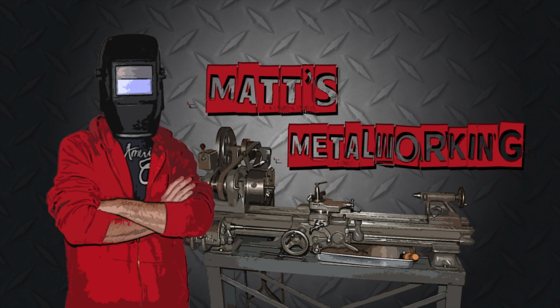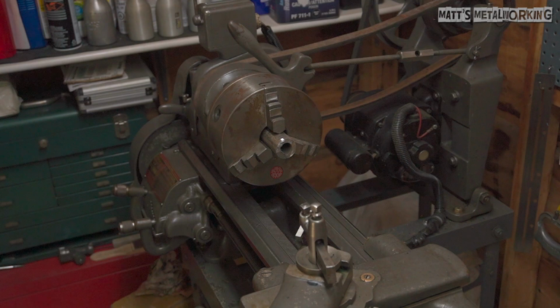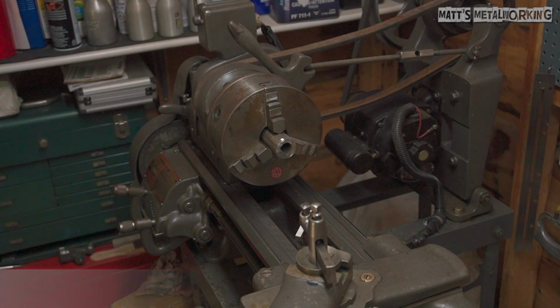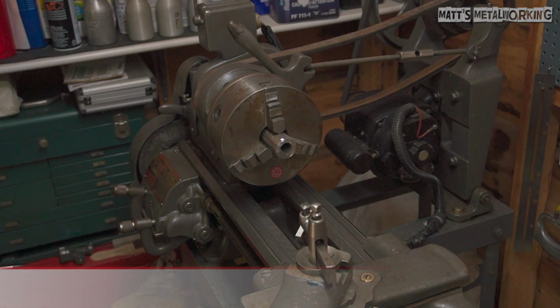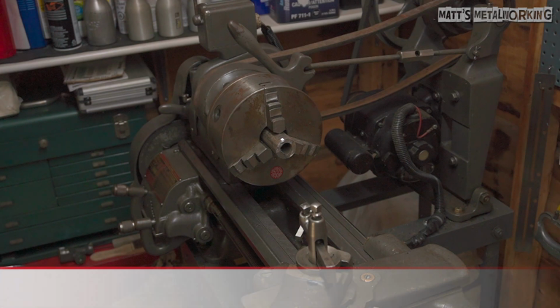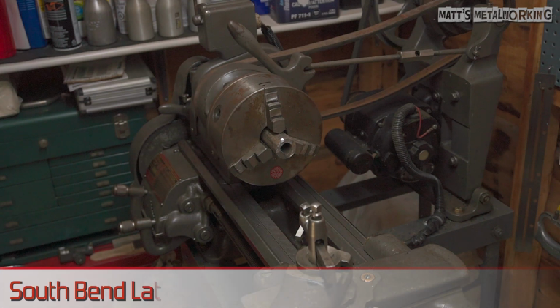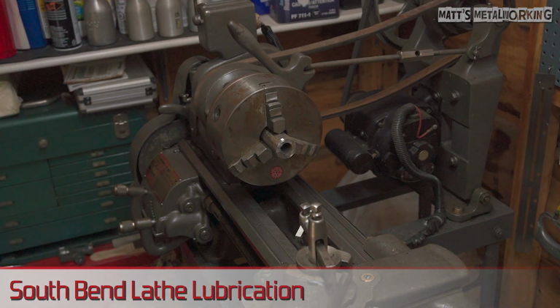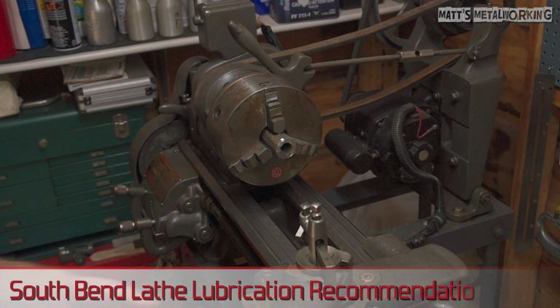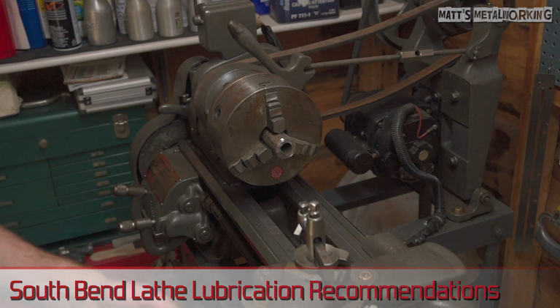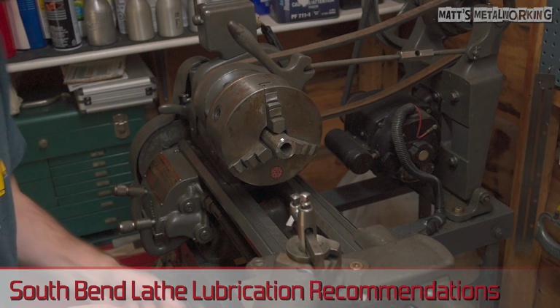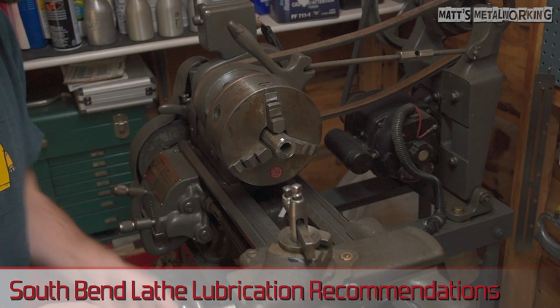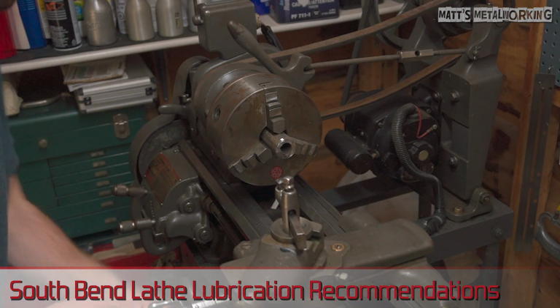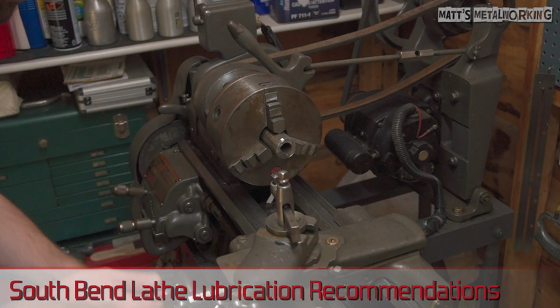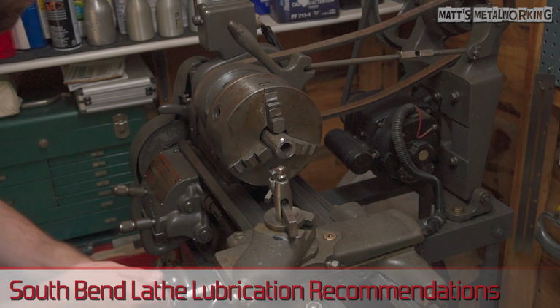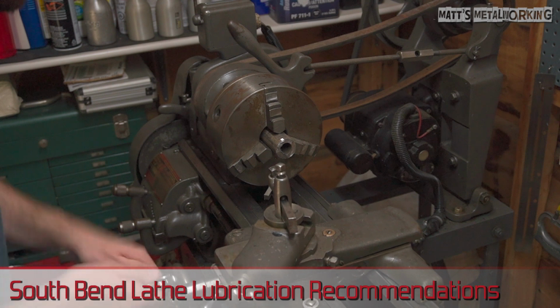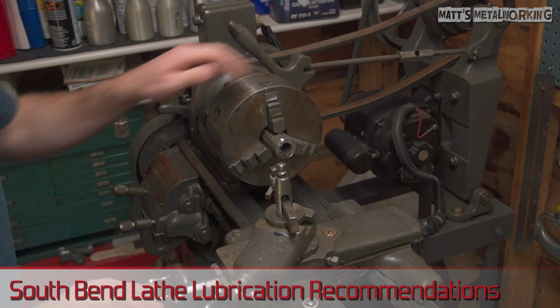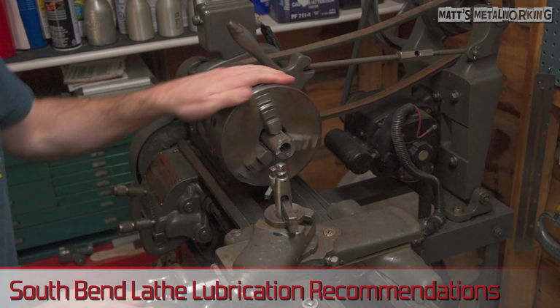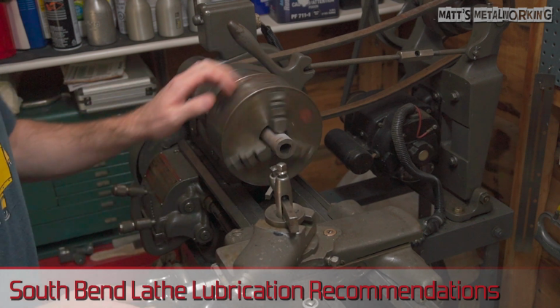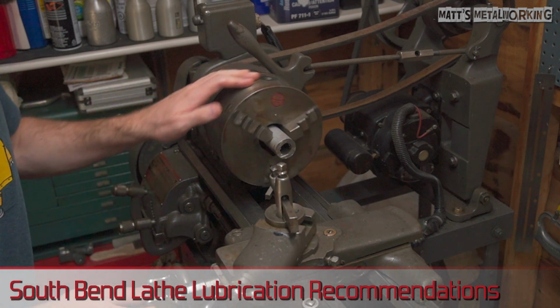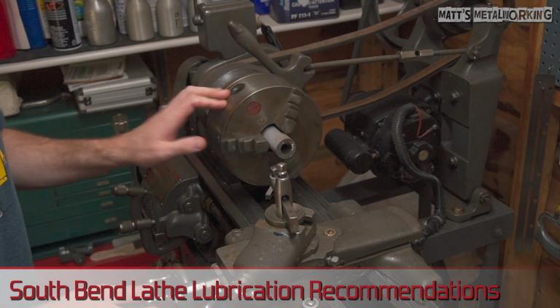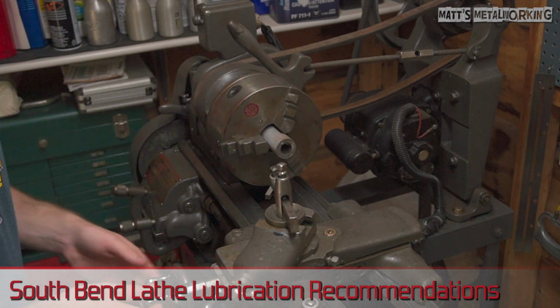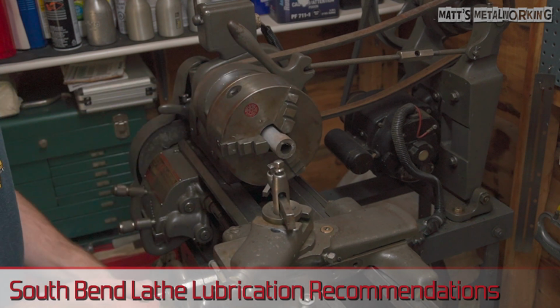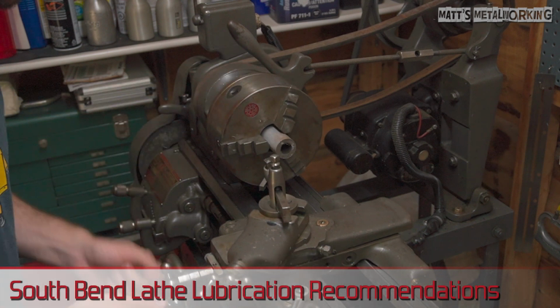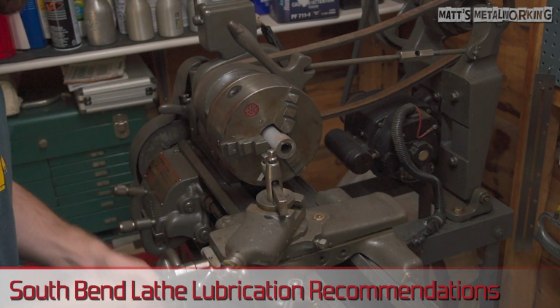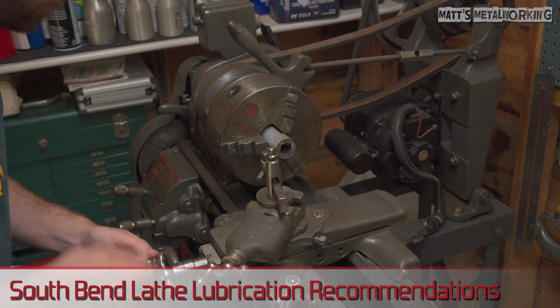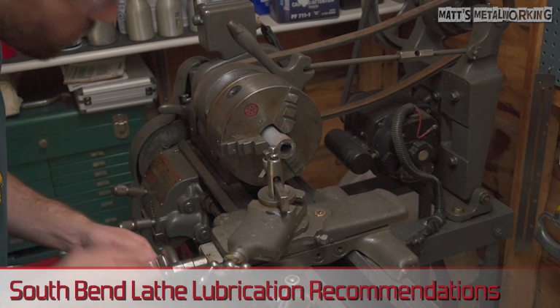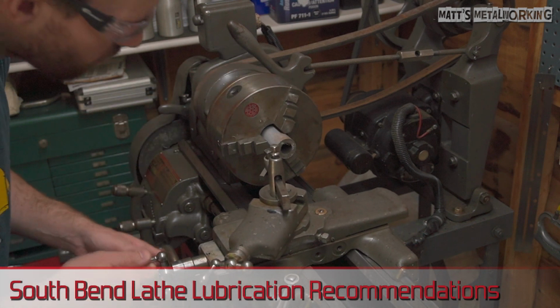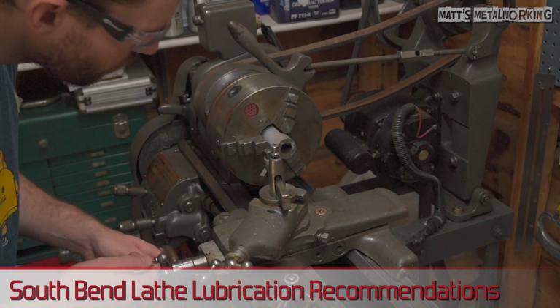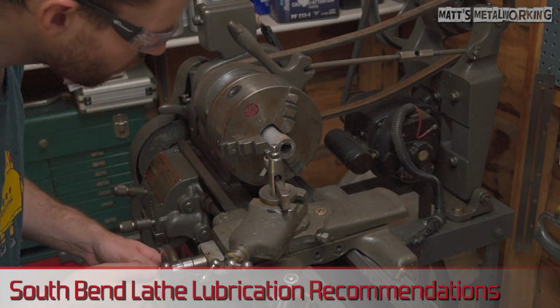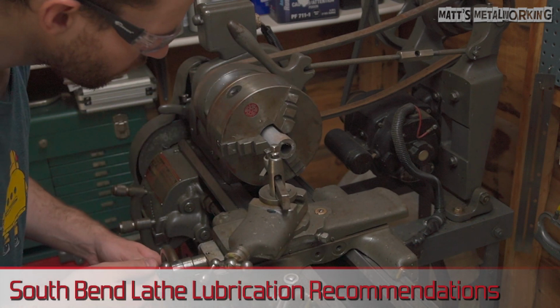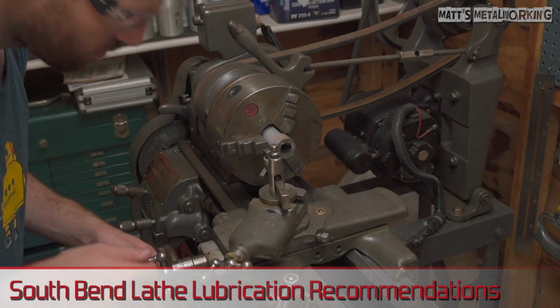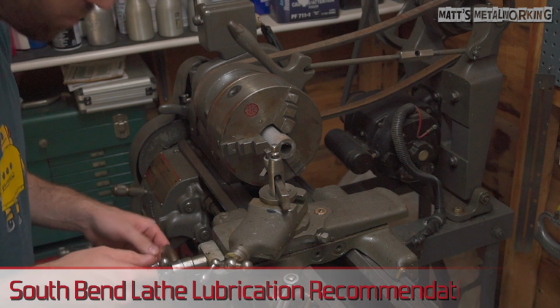Welcome to Matt's Metalworking. In this video I'll be showing you what type of oils I am using for my 1948 South Bend 9A lathe. I had some people request this in the past.